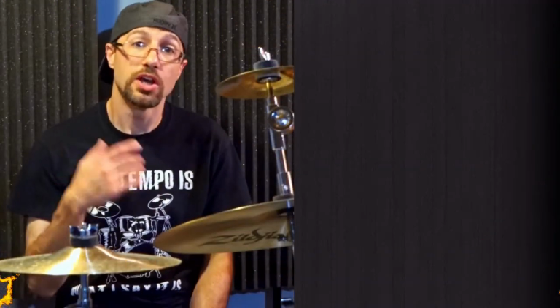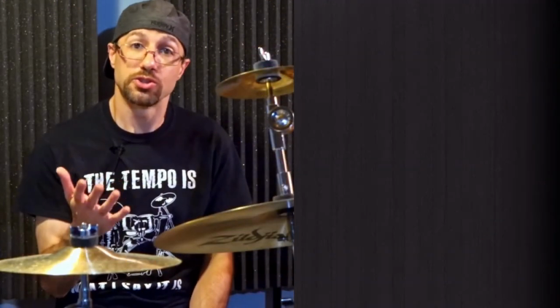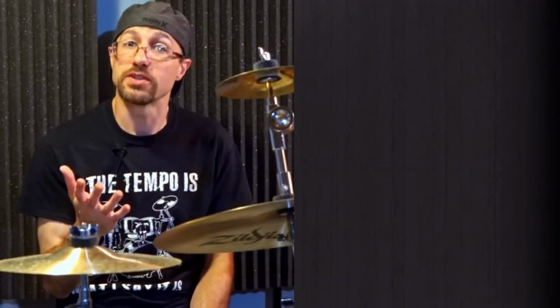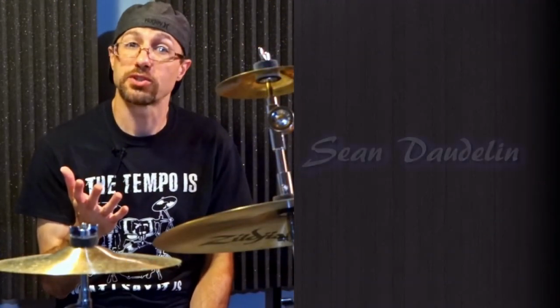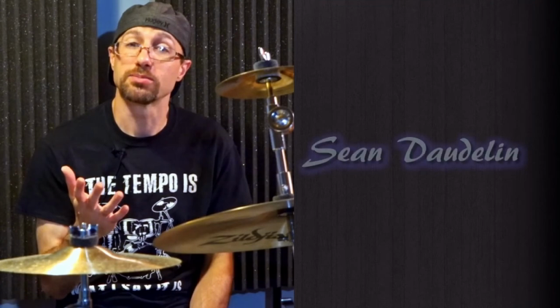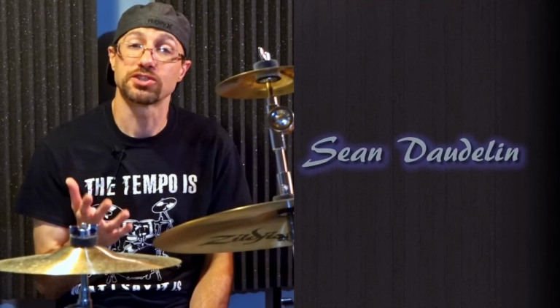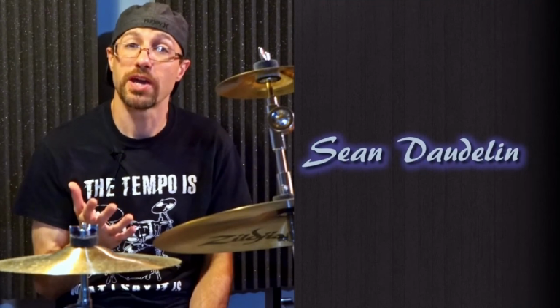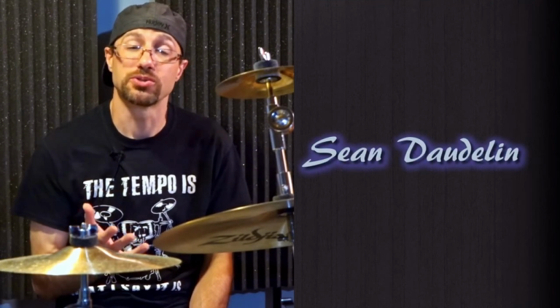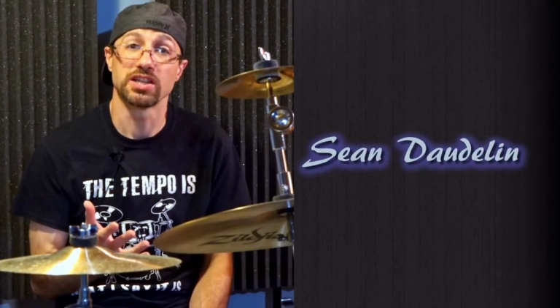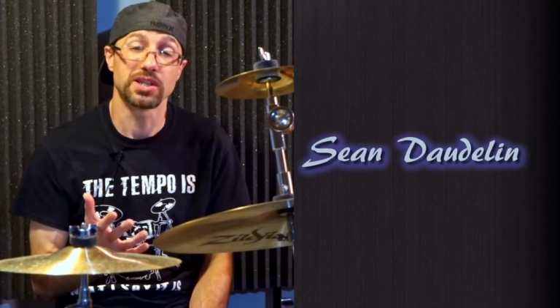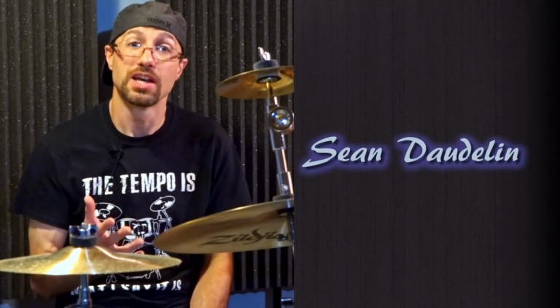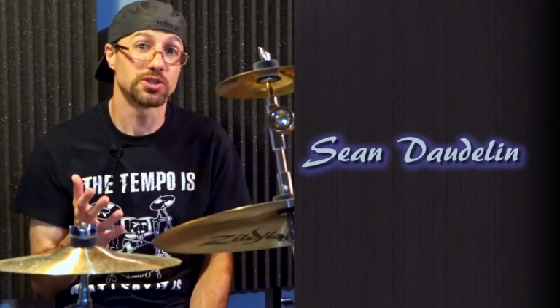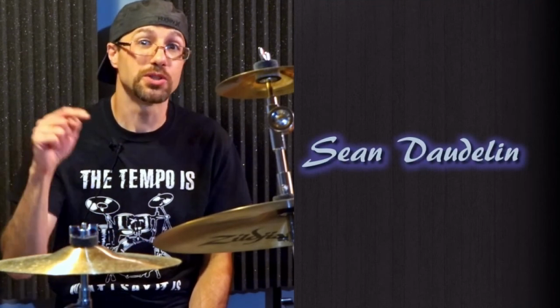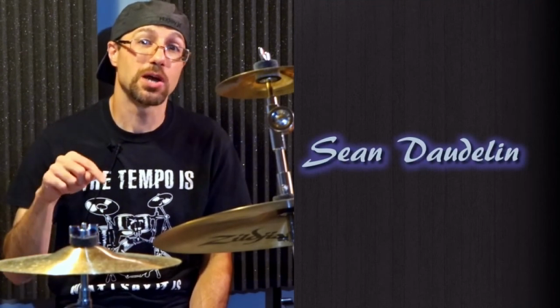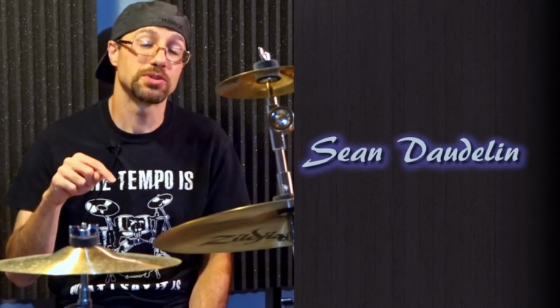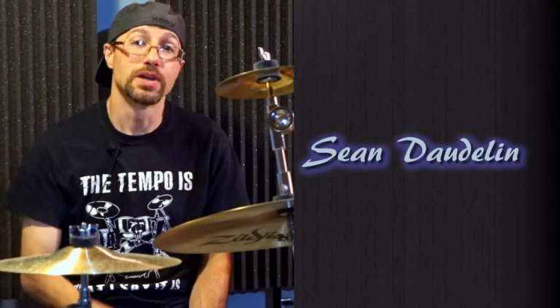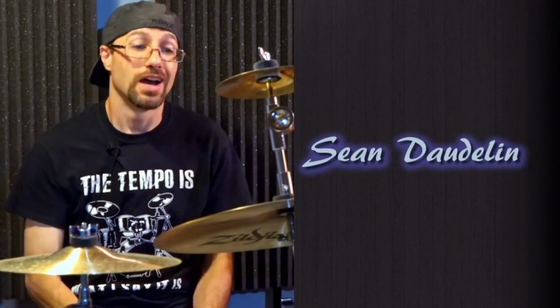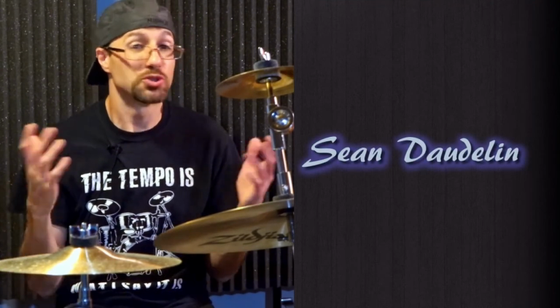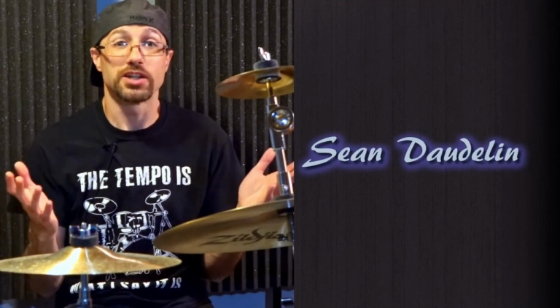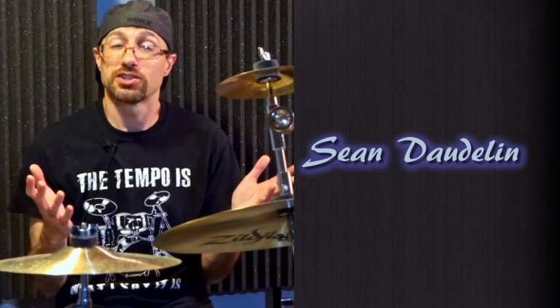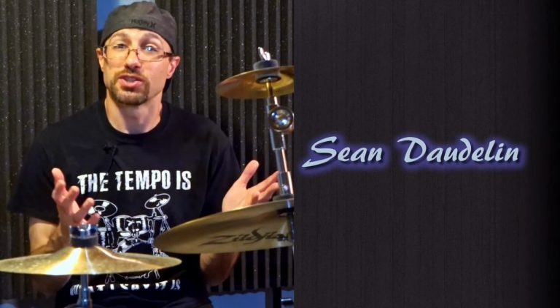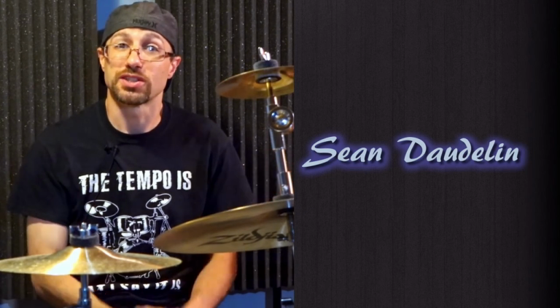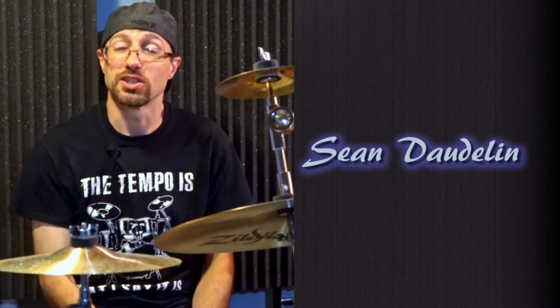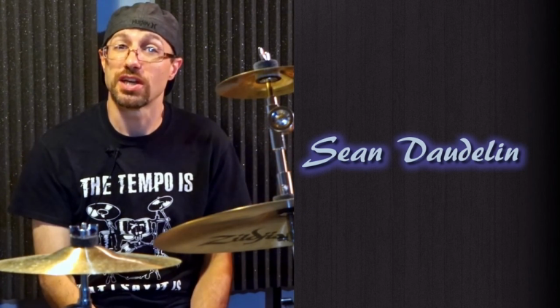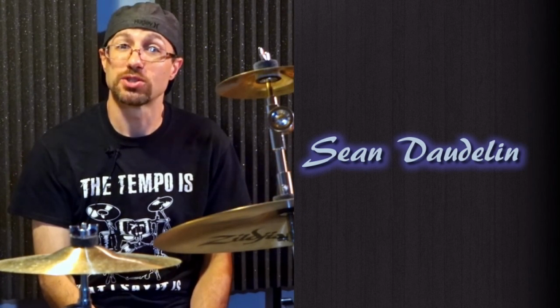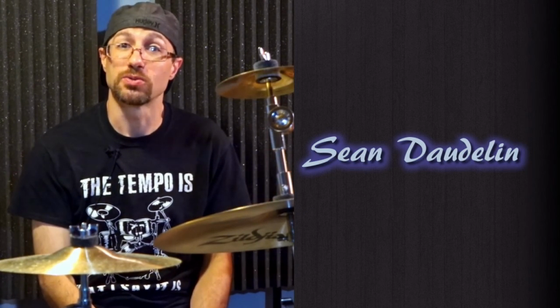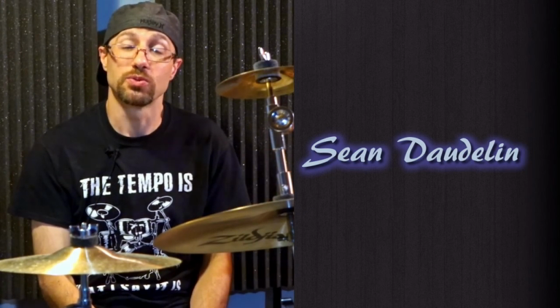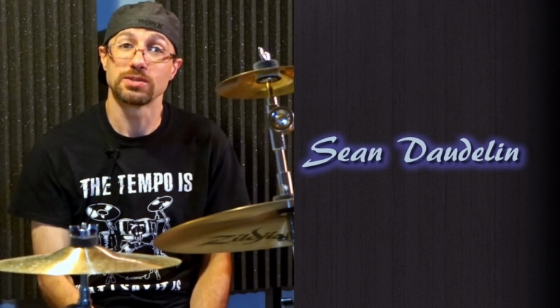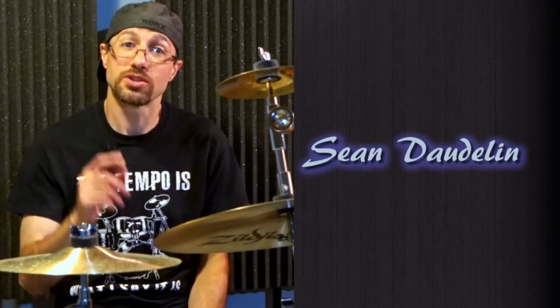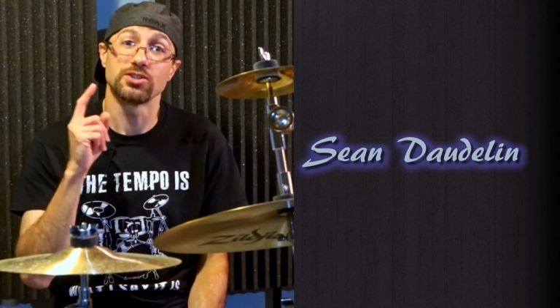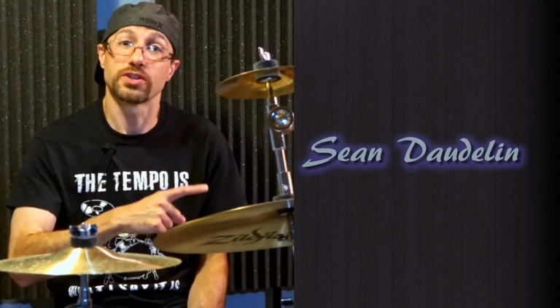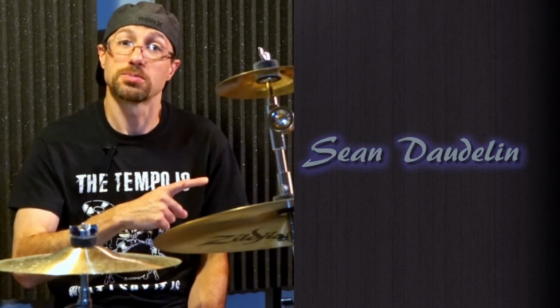Do you have any special items in your stick bag that you just can't live without? If so, let me know in the comments below. I'm doing educational videos like this all the time, so if you want to see more, don't forget to subscribe.